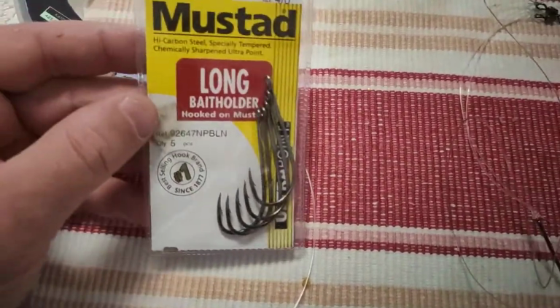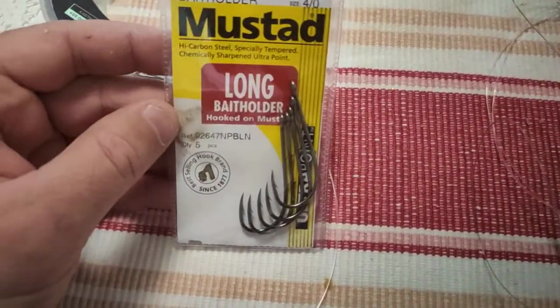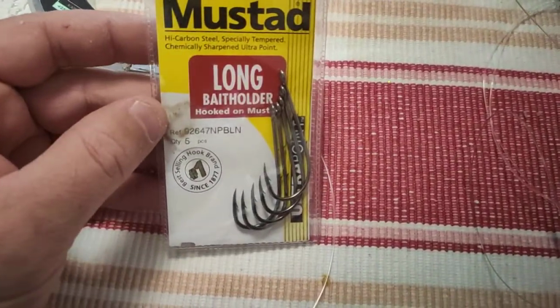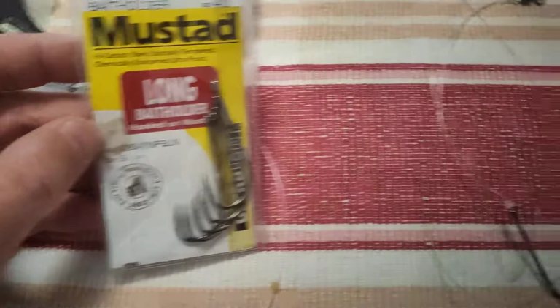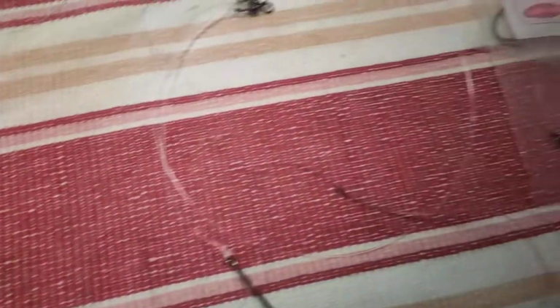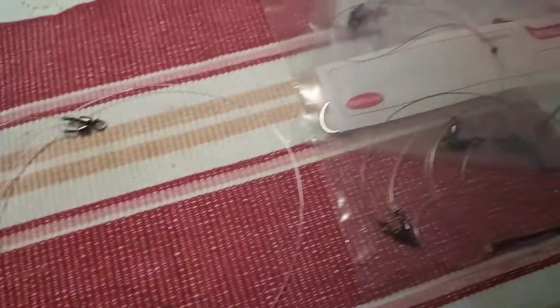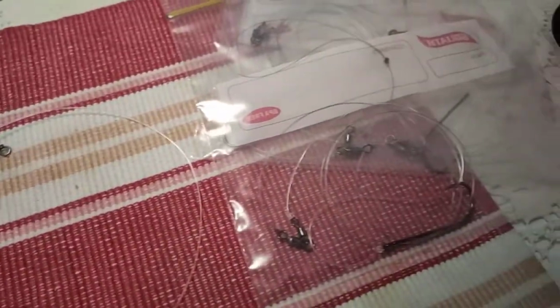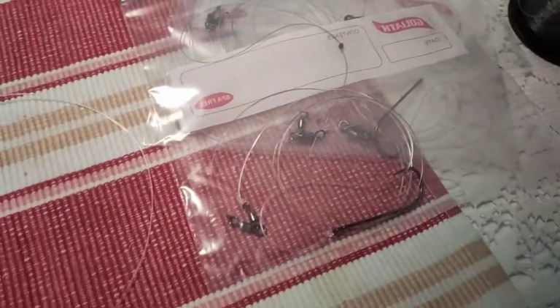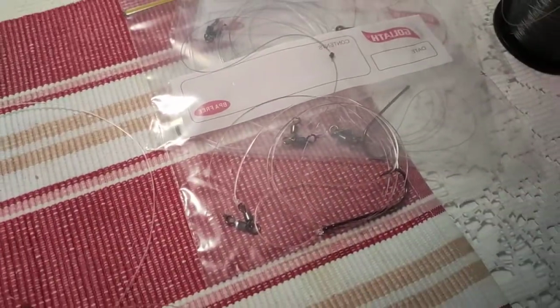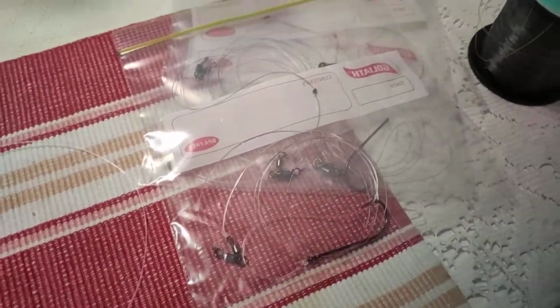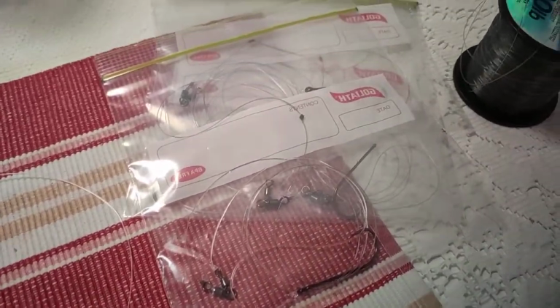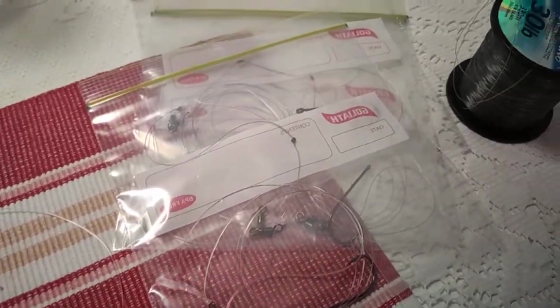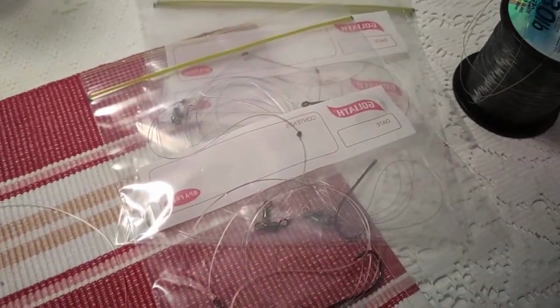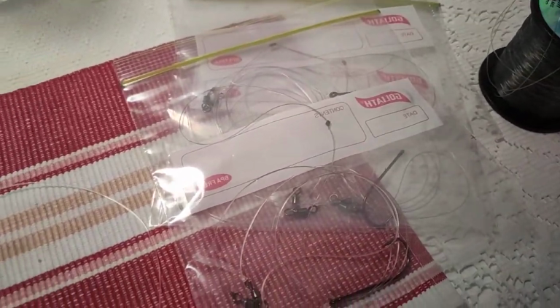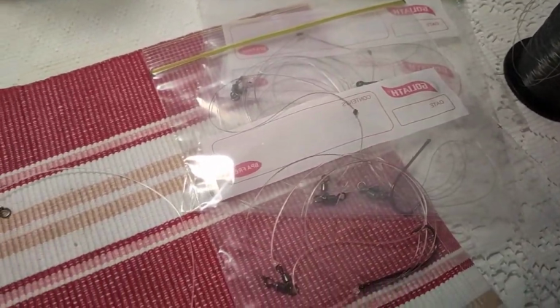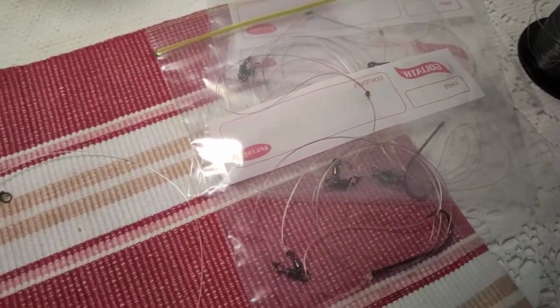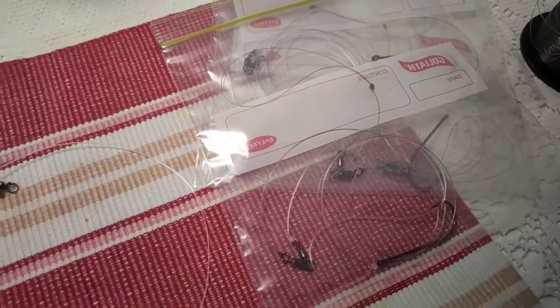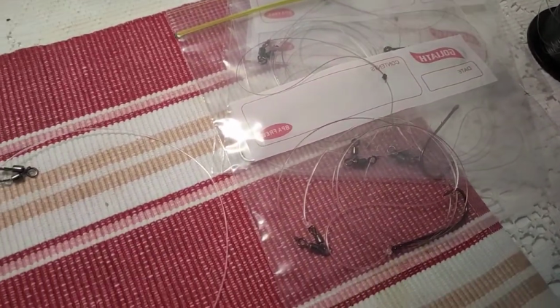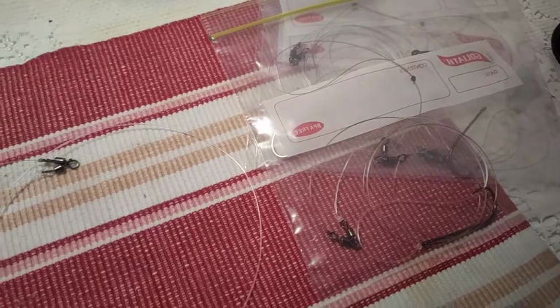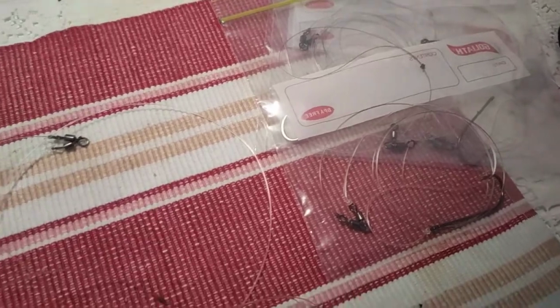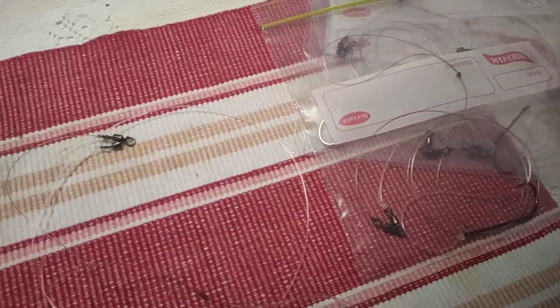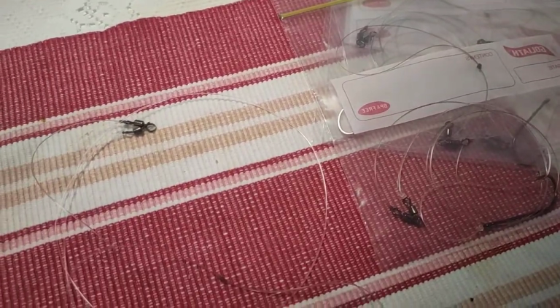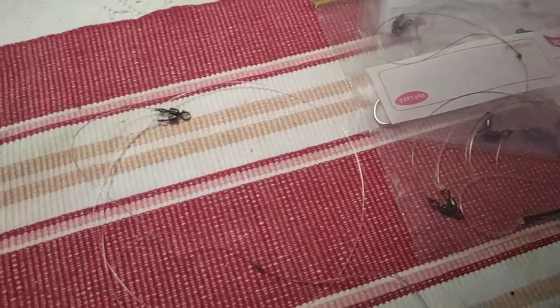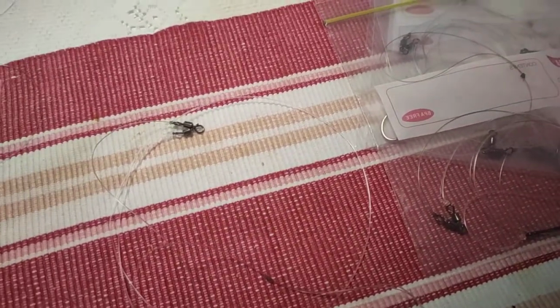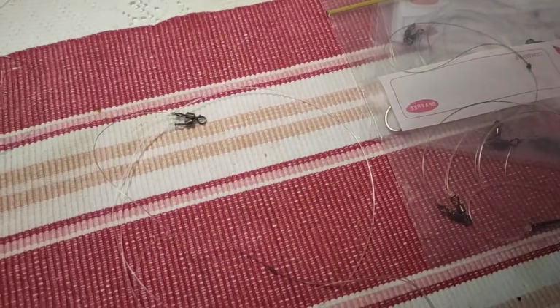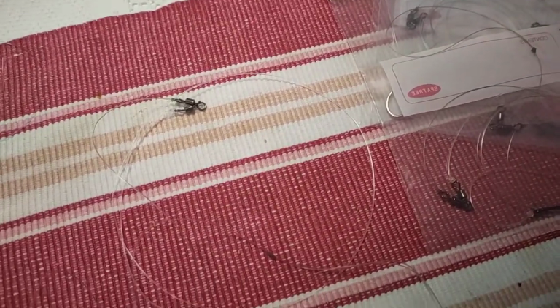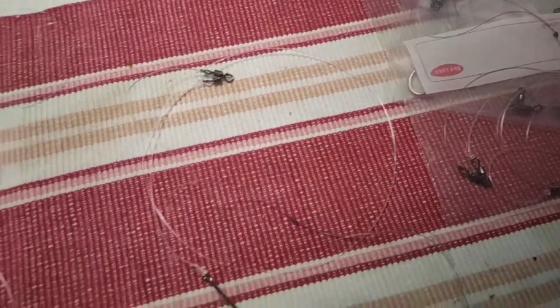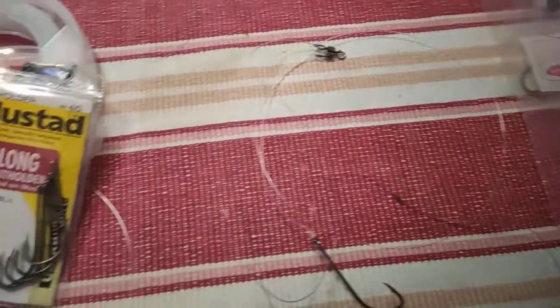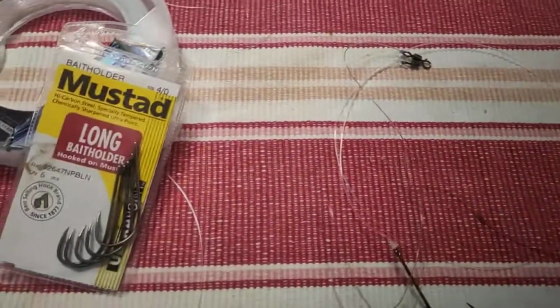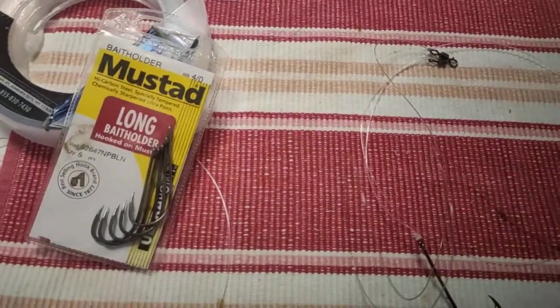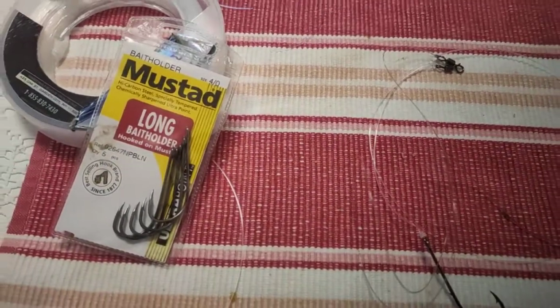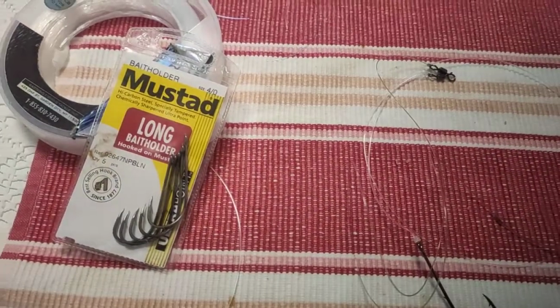So today I've made up a few rigs, got them pre-packaged in the bag. There are five rigs ready to go. I quite enjoy tying rigs sitting at the table.